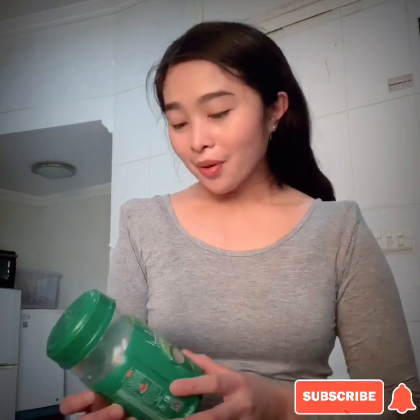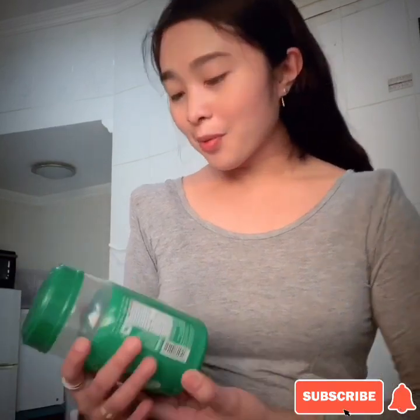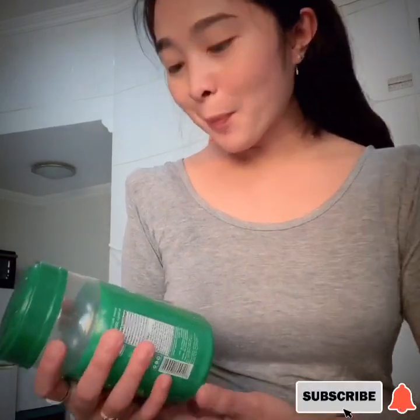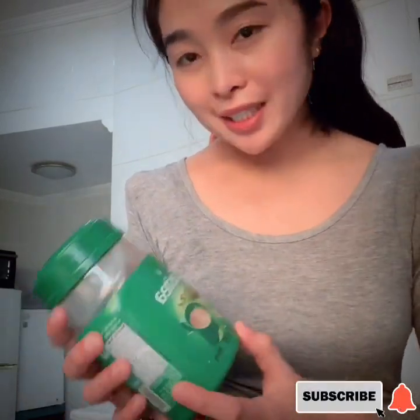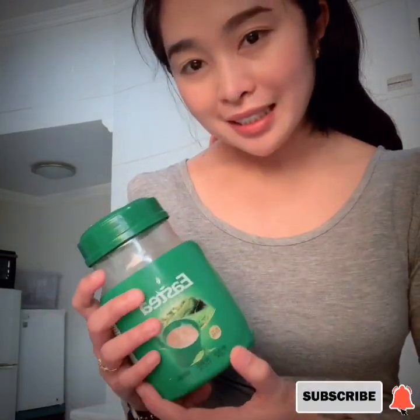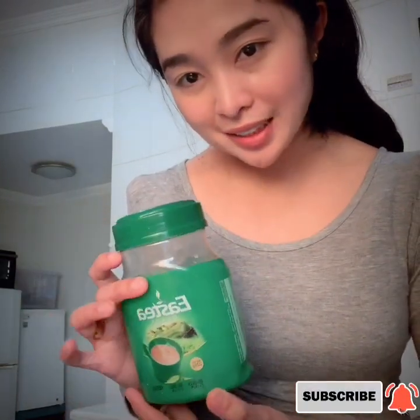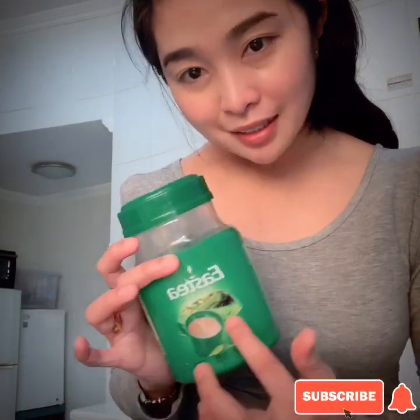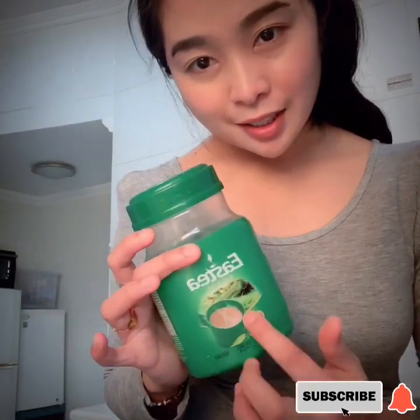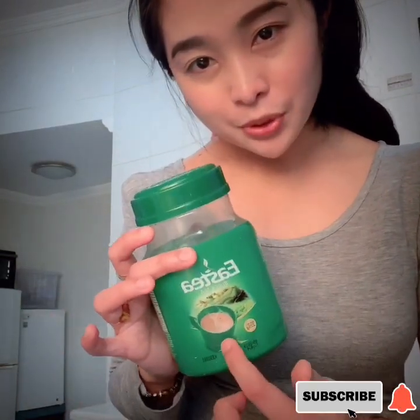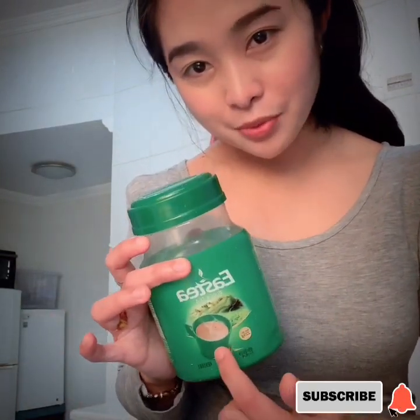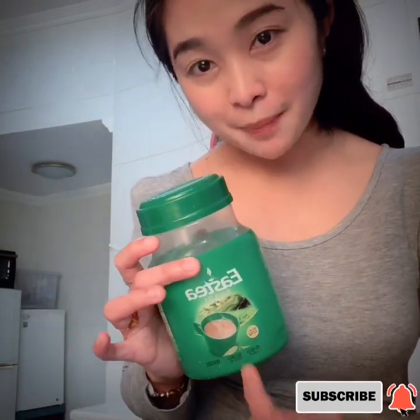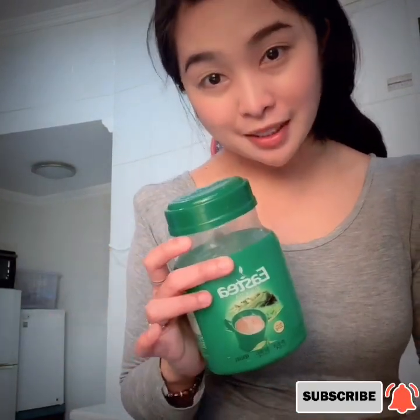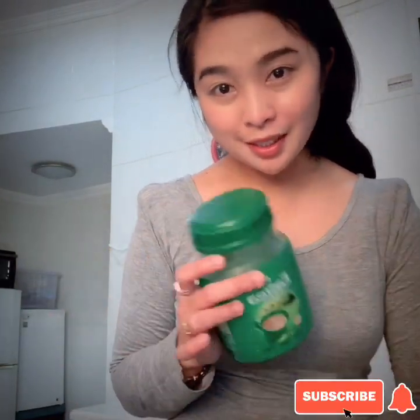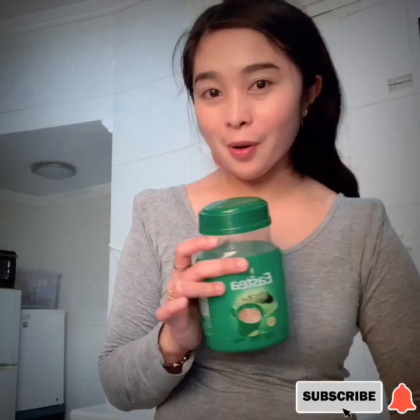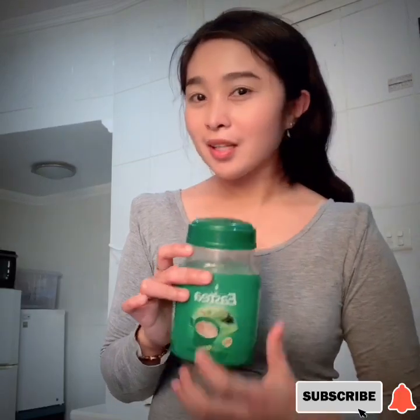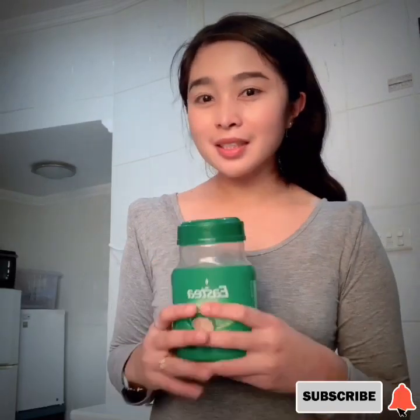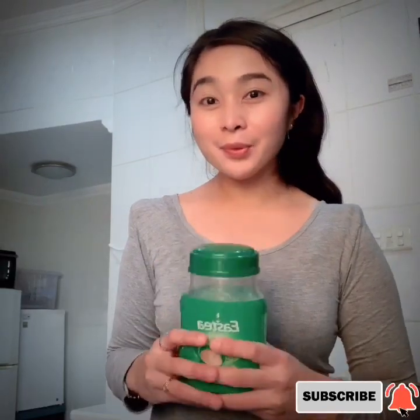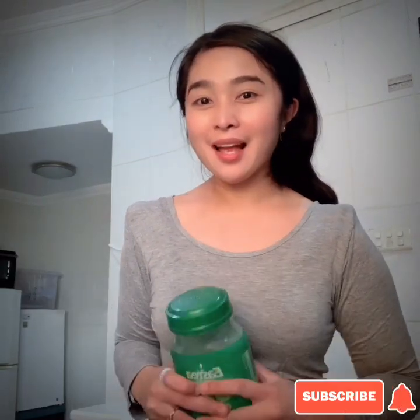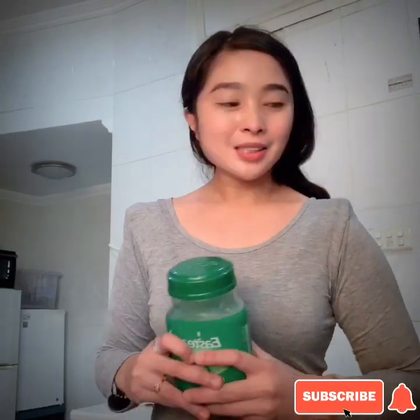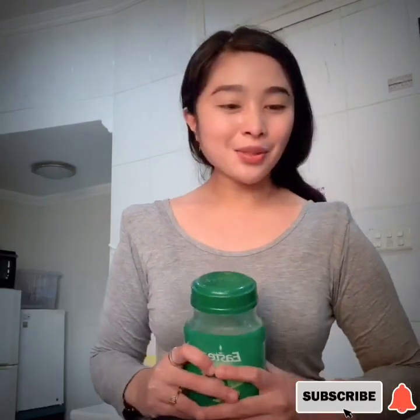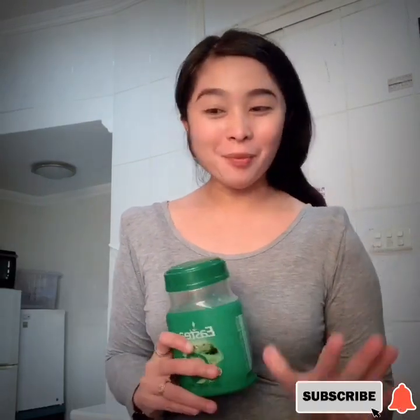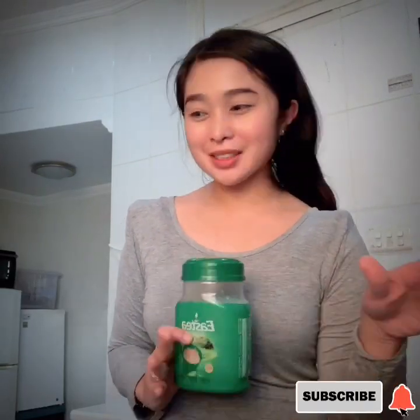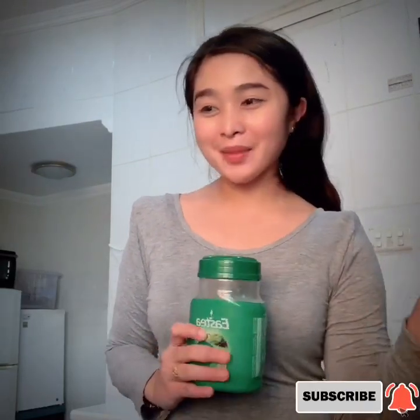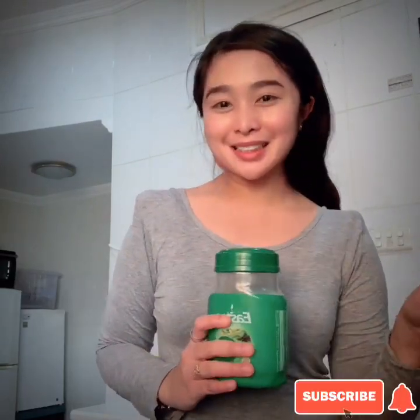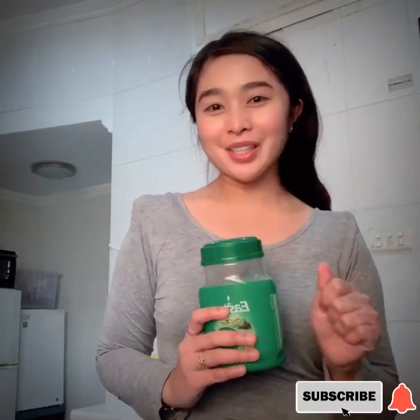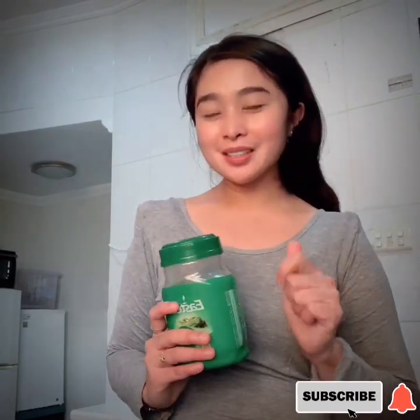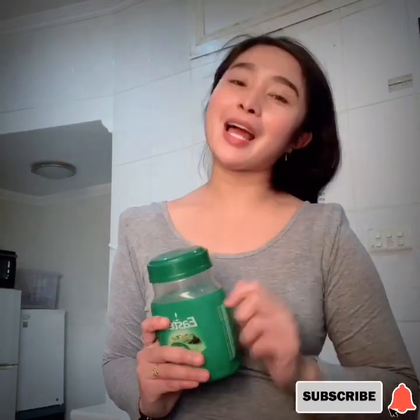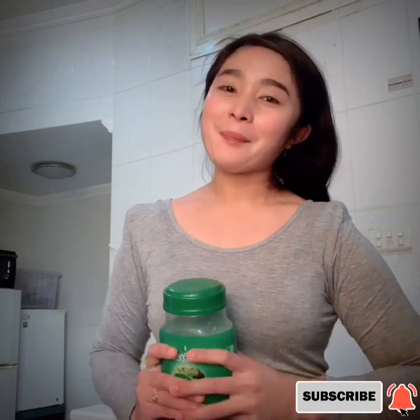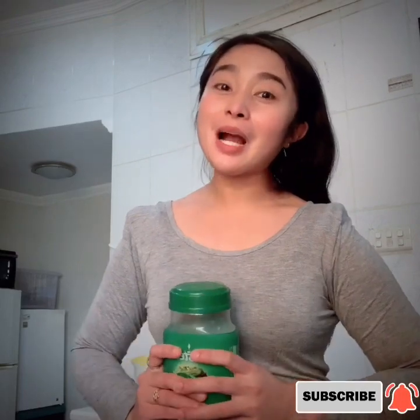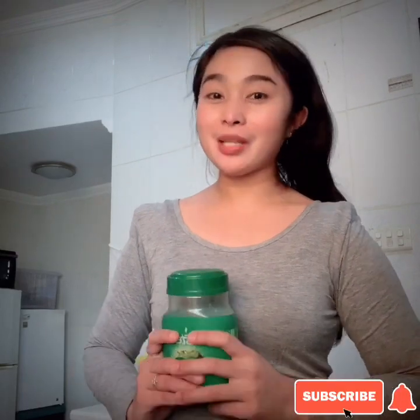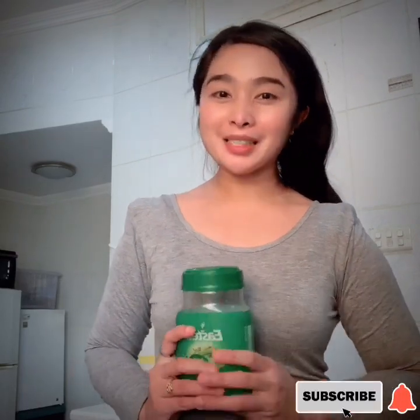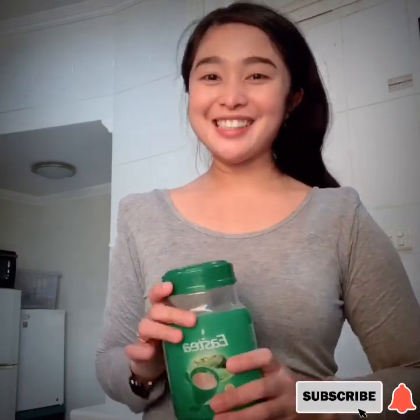So I used ES tea — ito po yun — which is black tea. So ang sarap po niya. No need na pumunta sa mga milk tea store. Ito na, gagawin ko na para sa inyo.